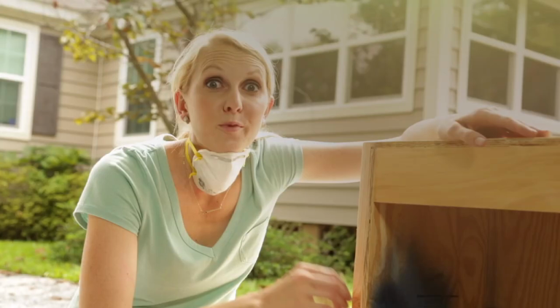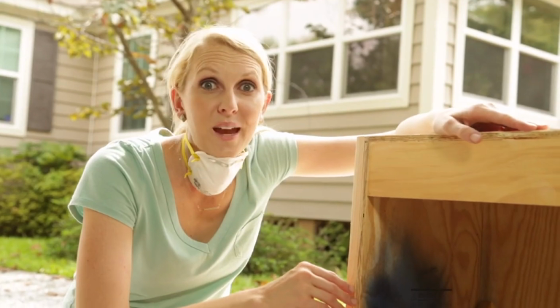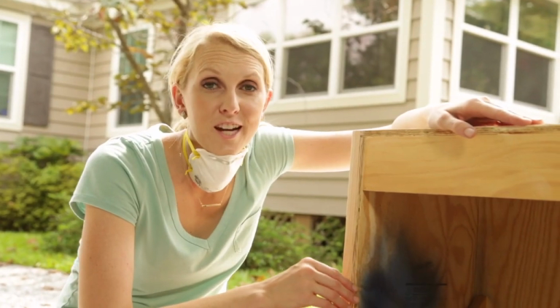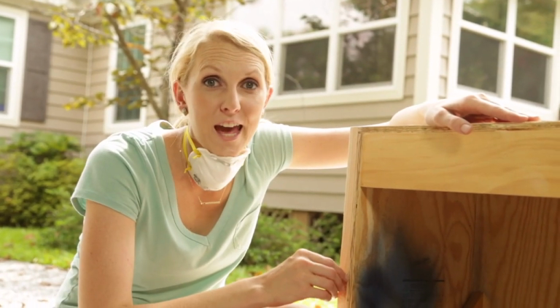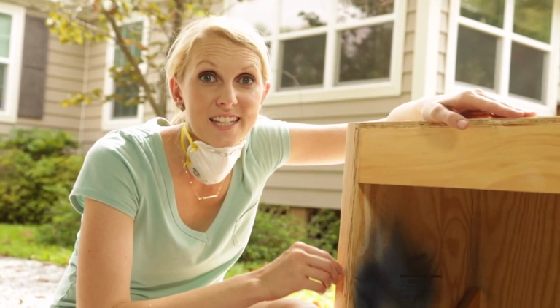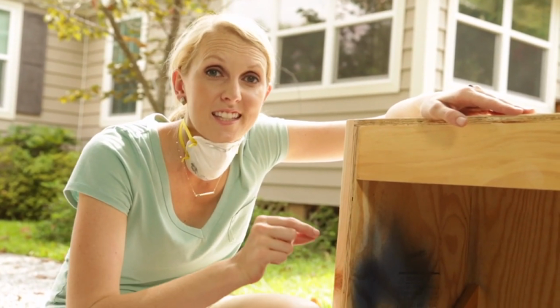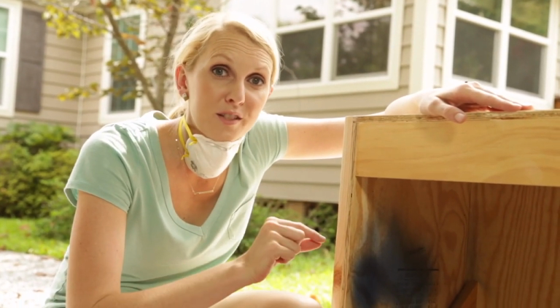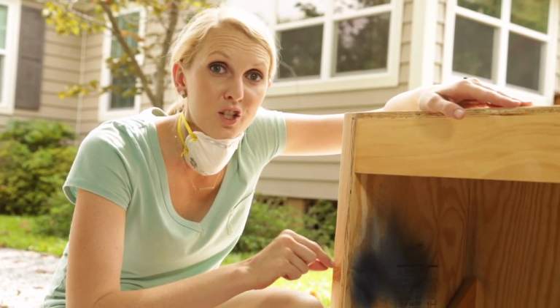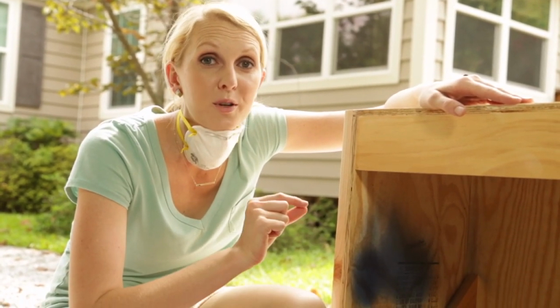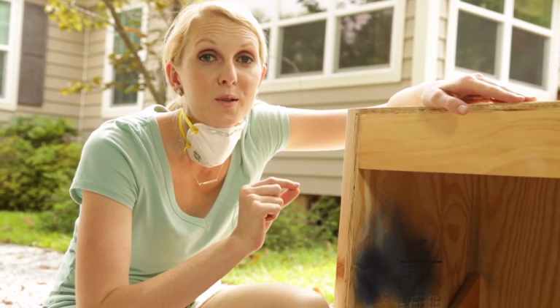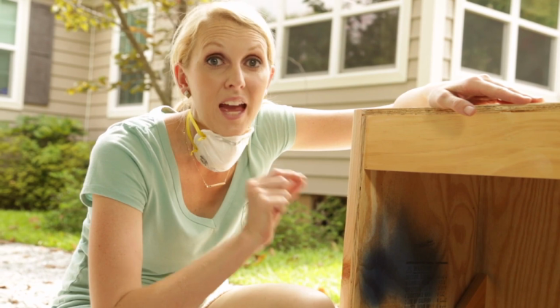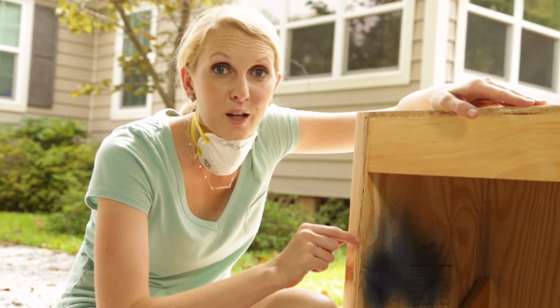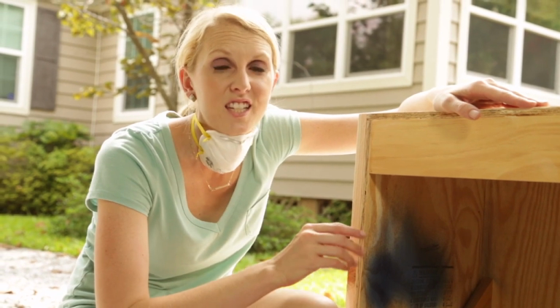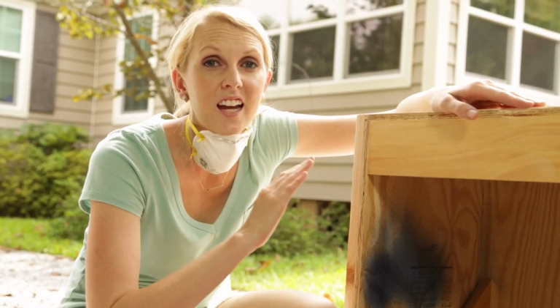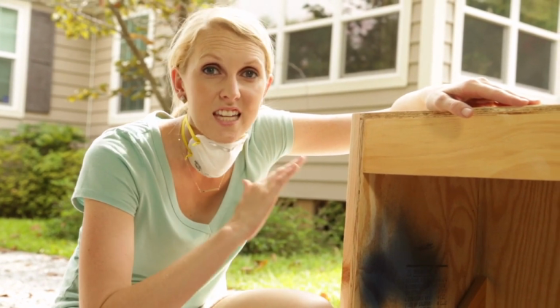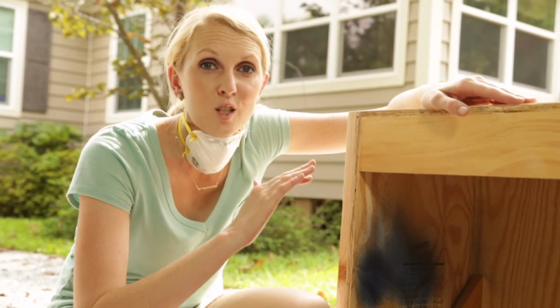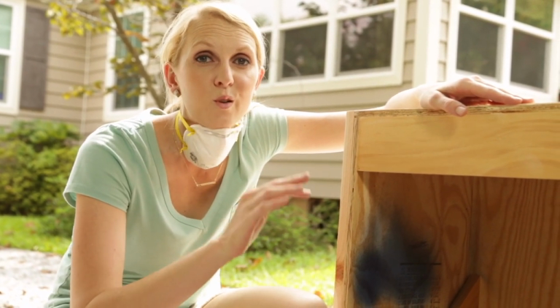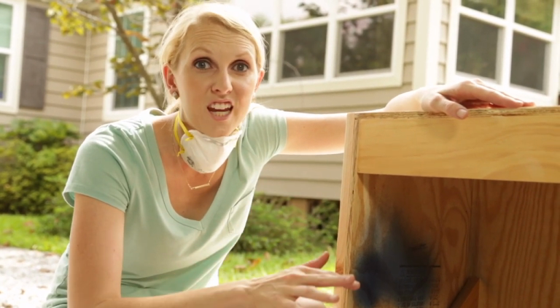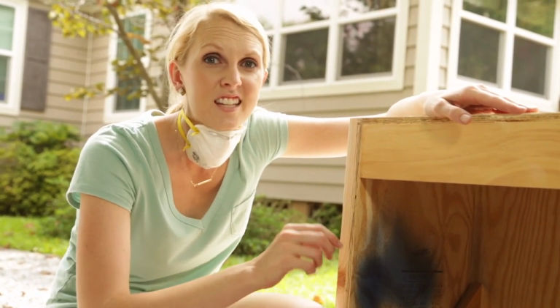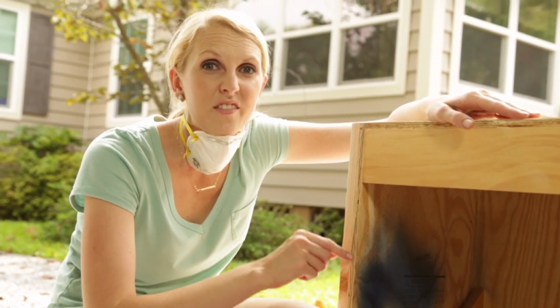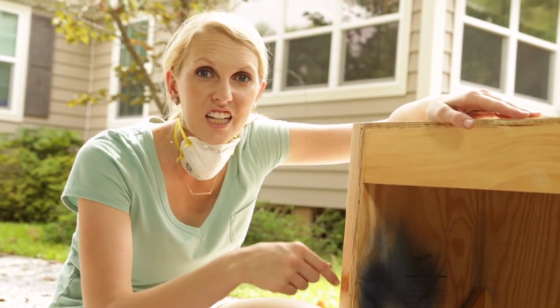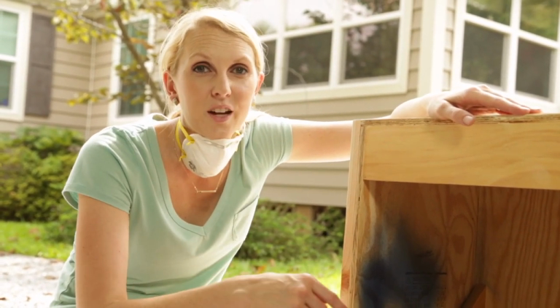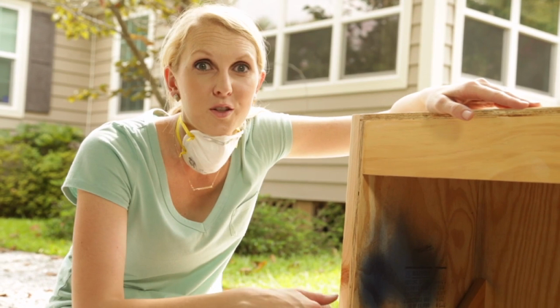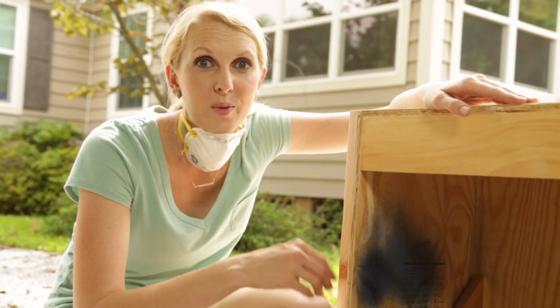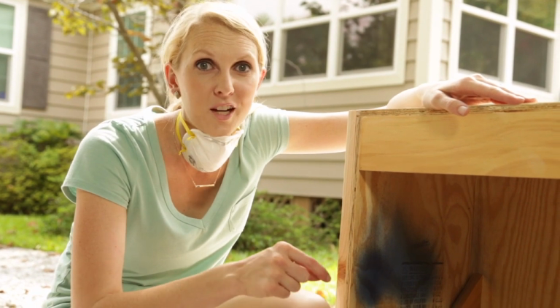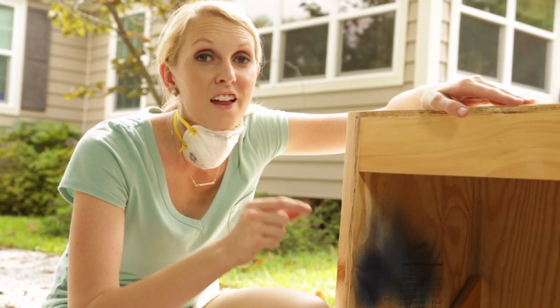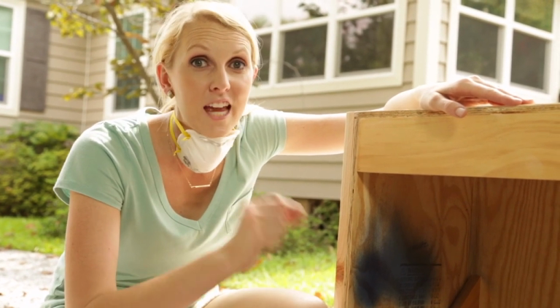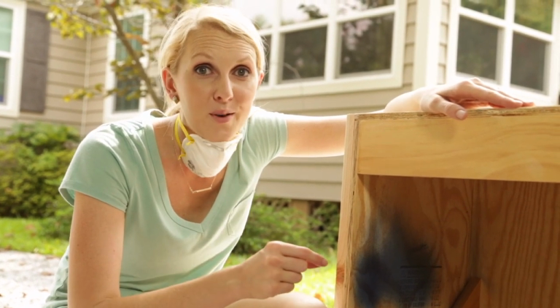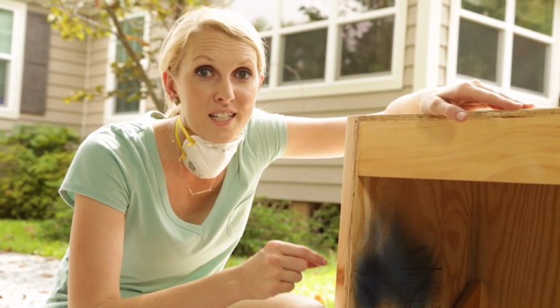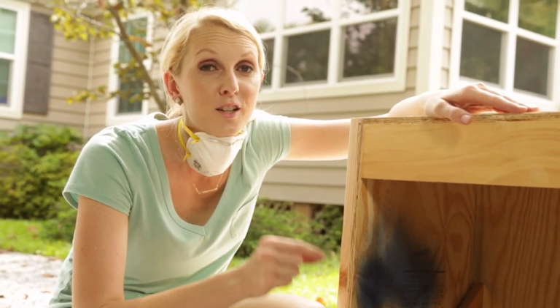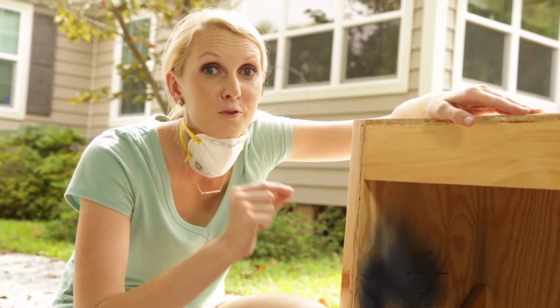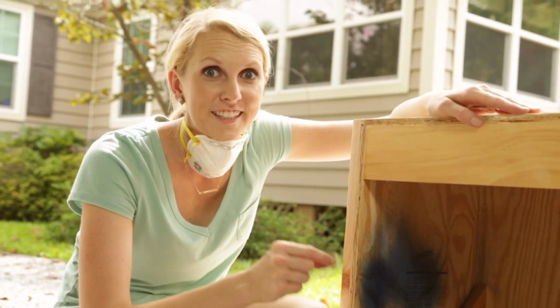I'm ready to paint the trash can cabinet and since it's like a piece of furniture, I'm going to use my paint sprayer just to get a nice, even, smooth finish instead of having to cut in around all of the trim with a paint brush. And I think the navy blue I have picked out is going to look really good.